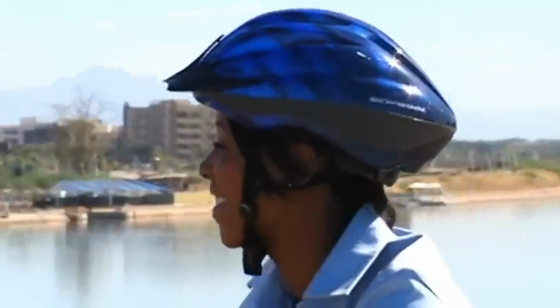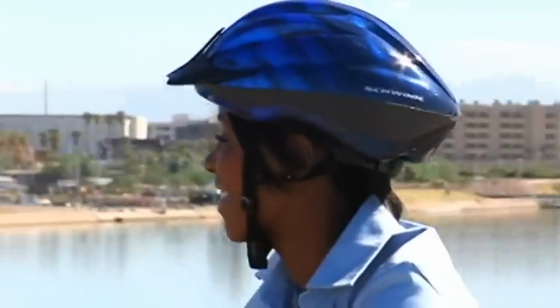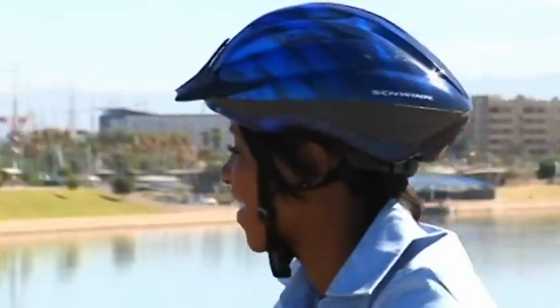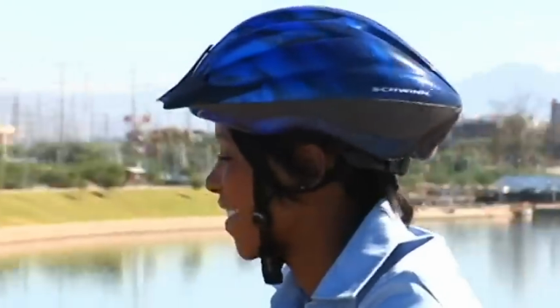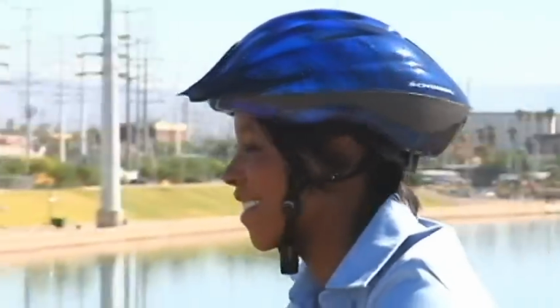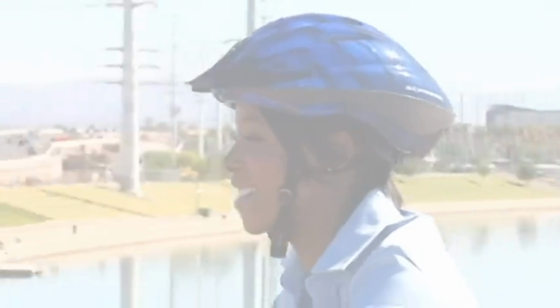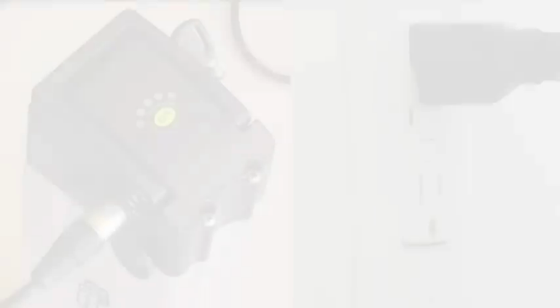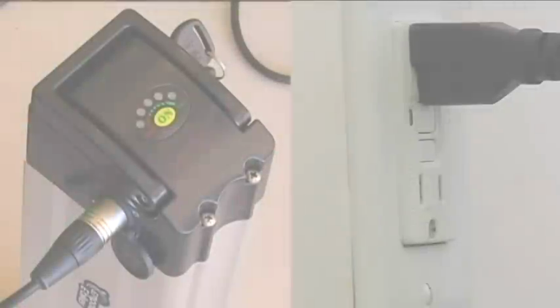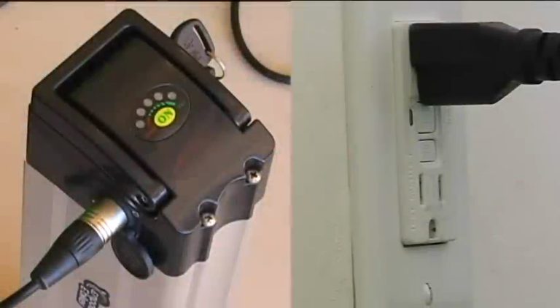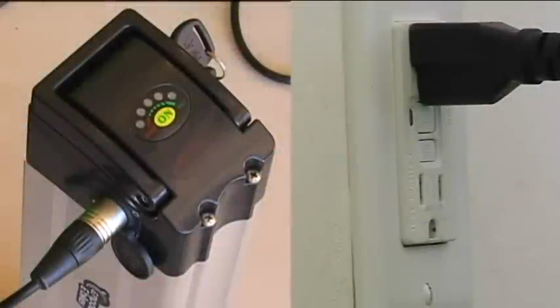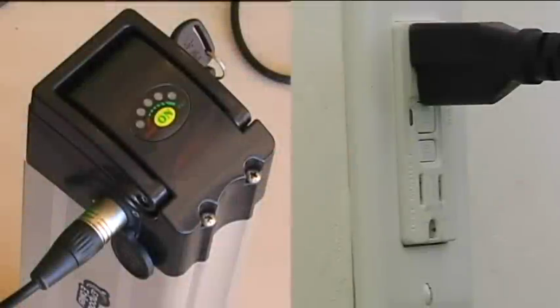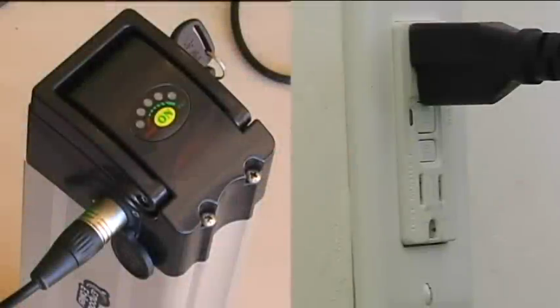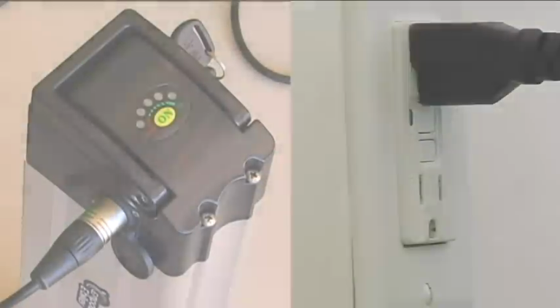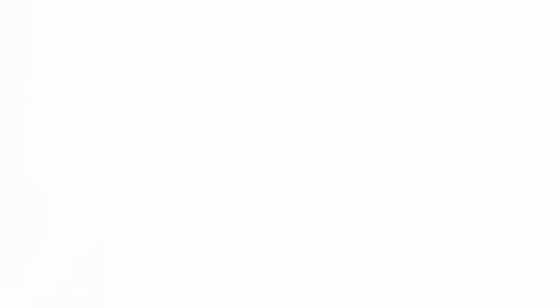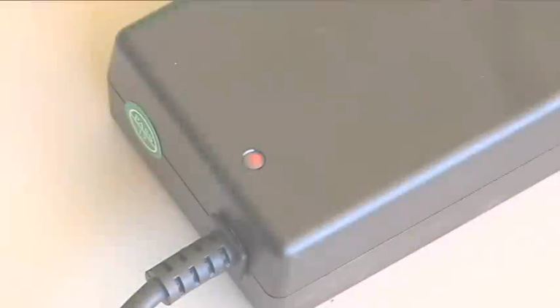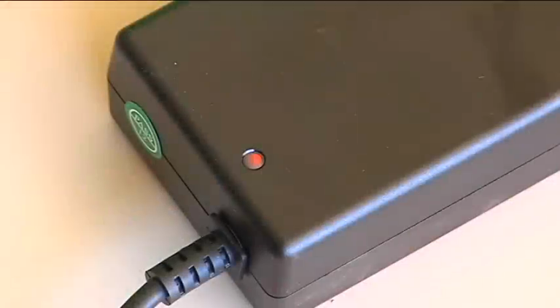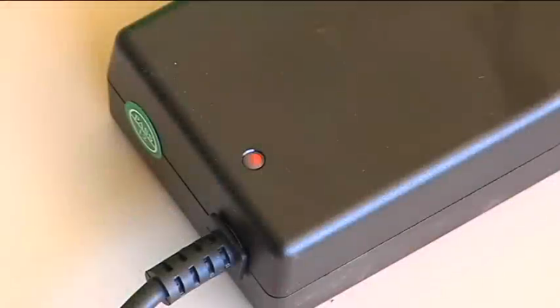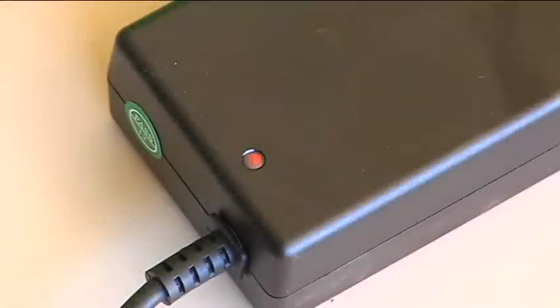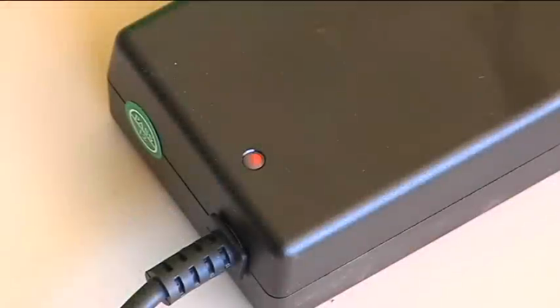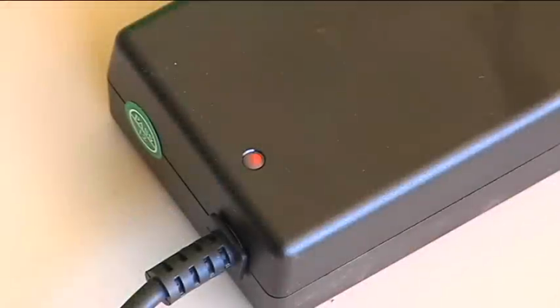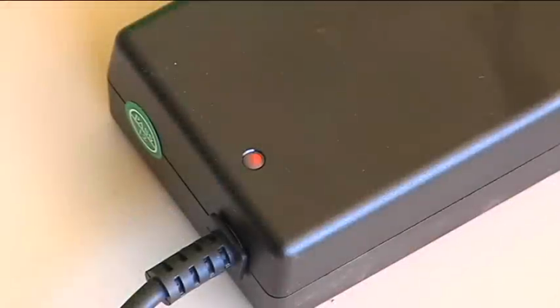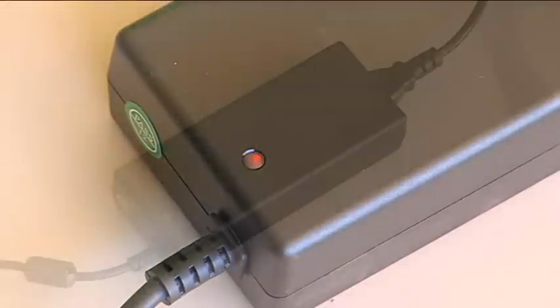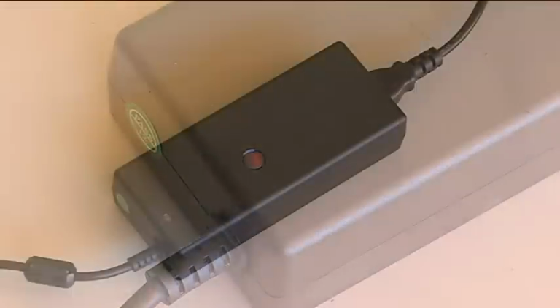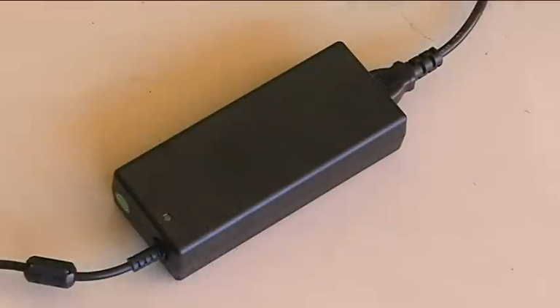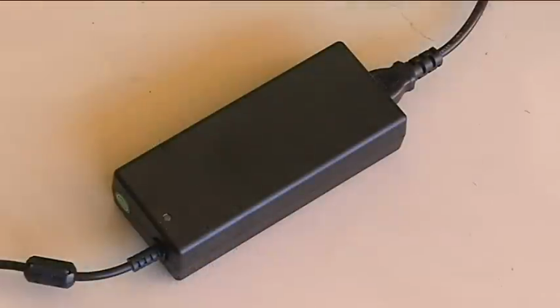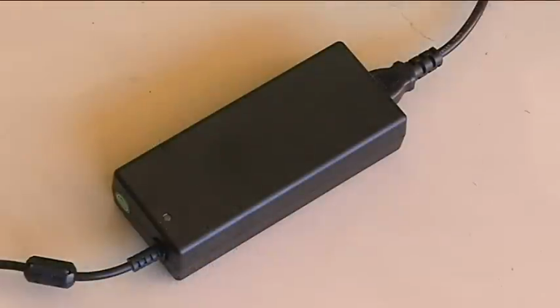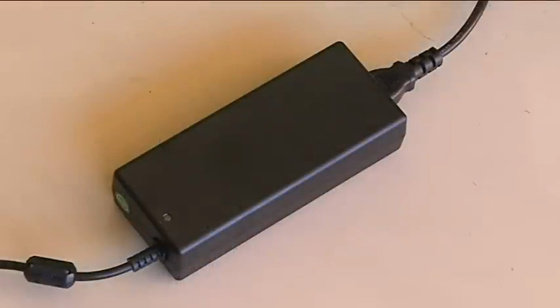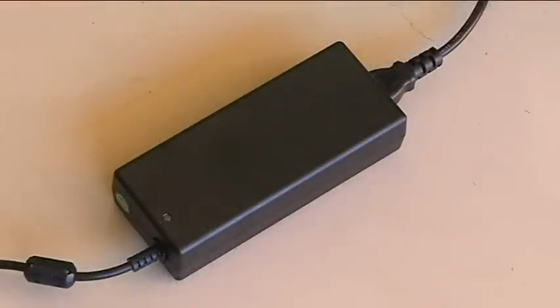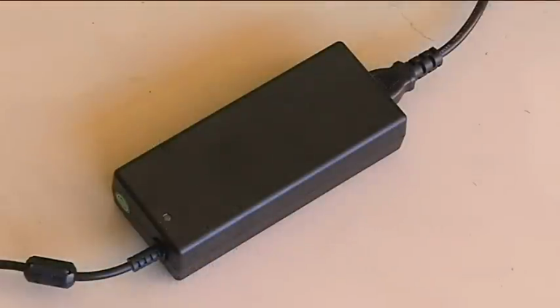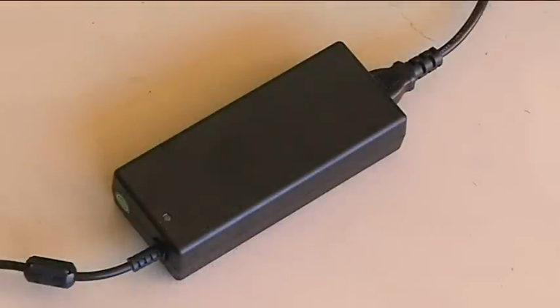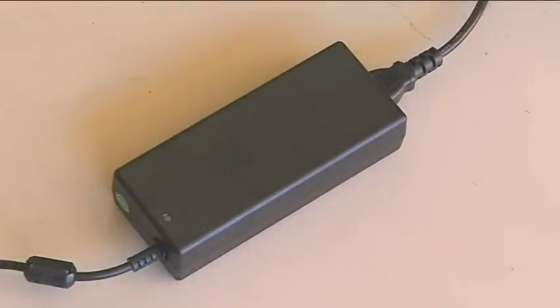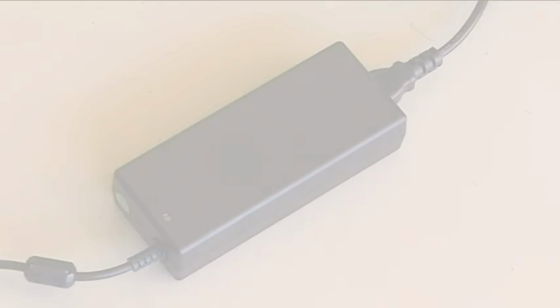At the end of the ride, just plug the charger into any wall socket. The smart charger will indicate that the battery is fully charged when the red light changes to green.